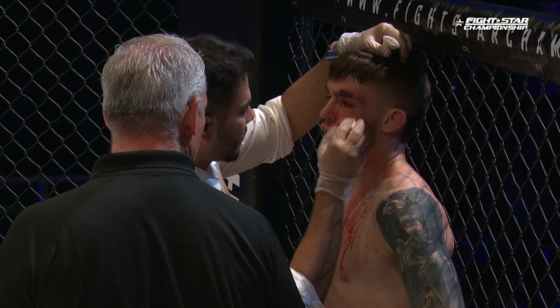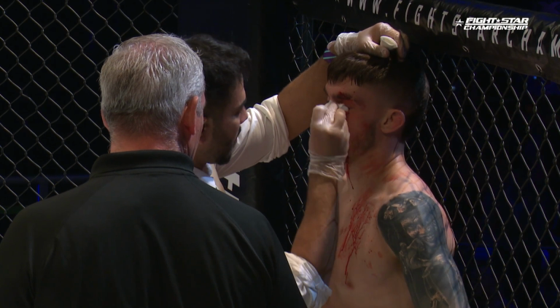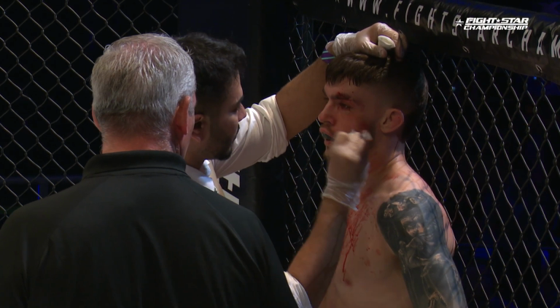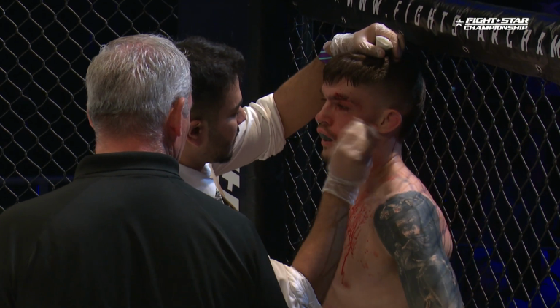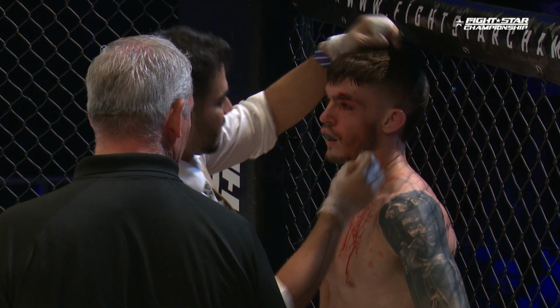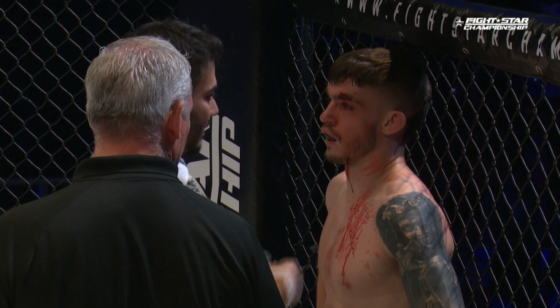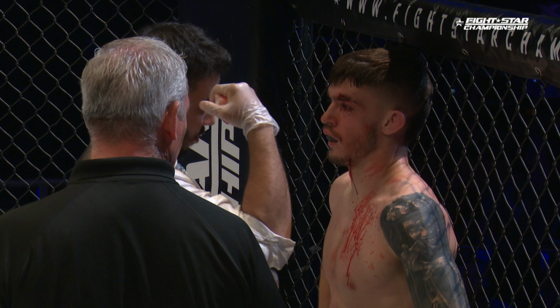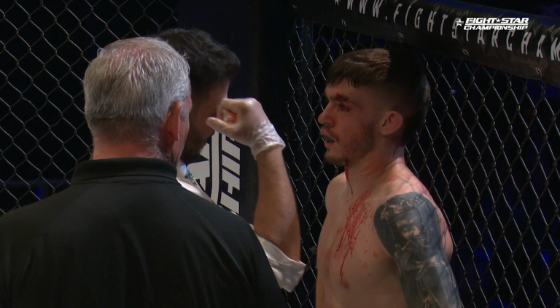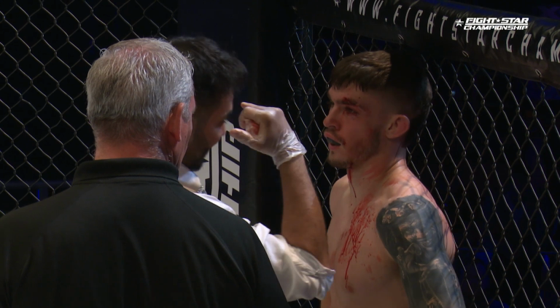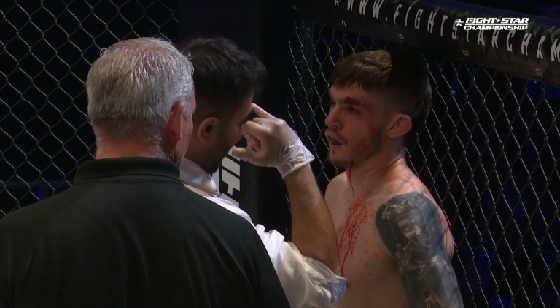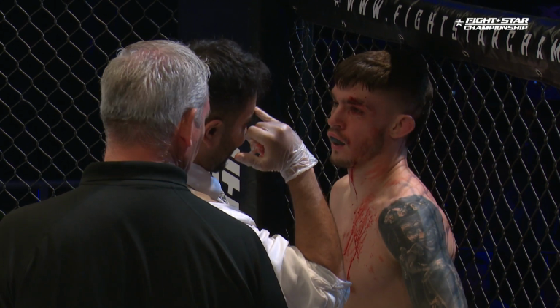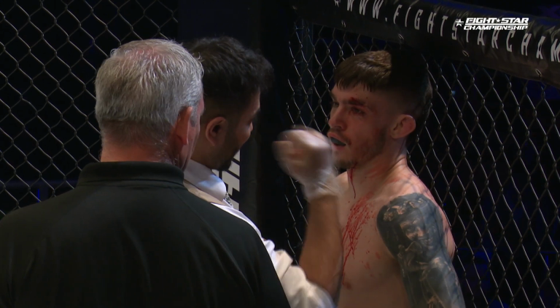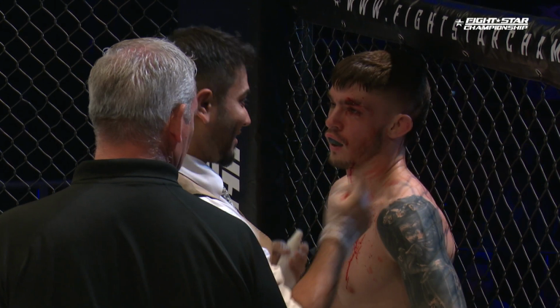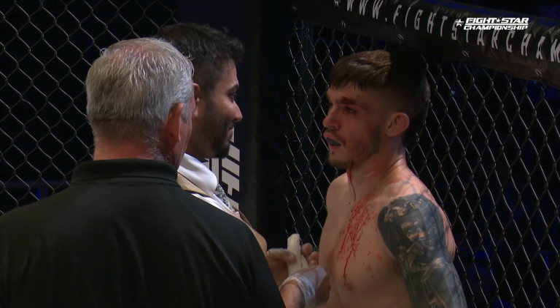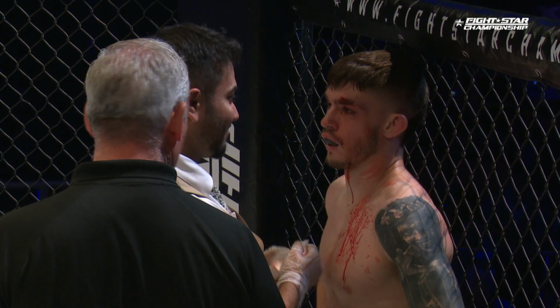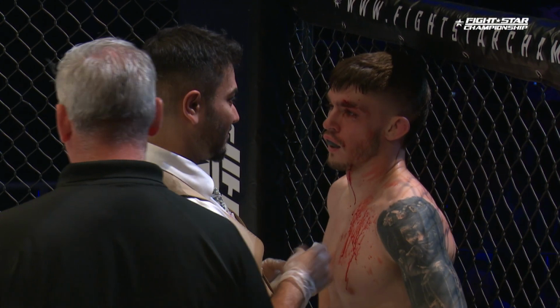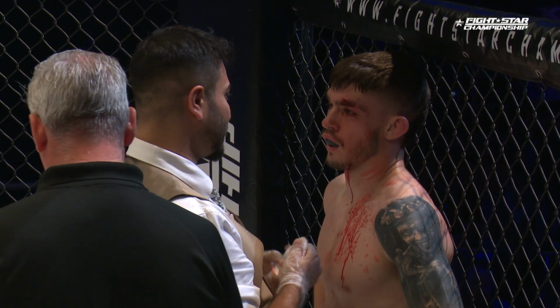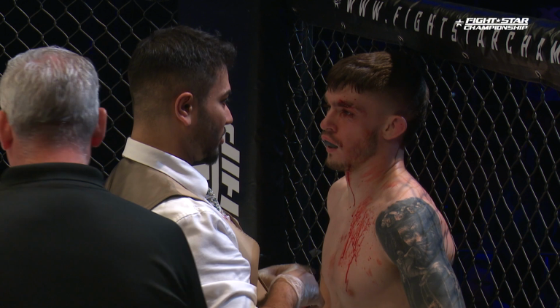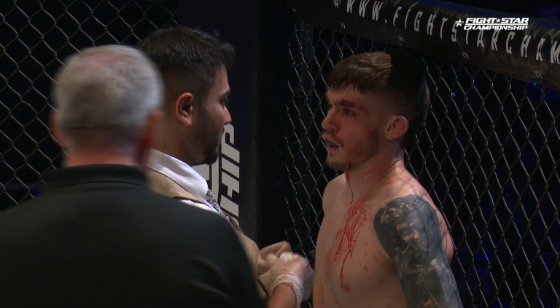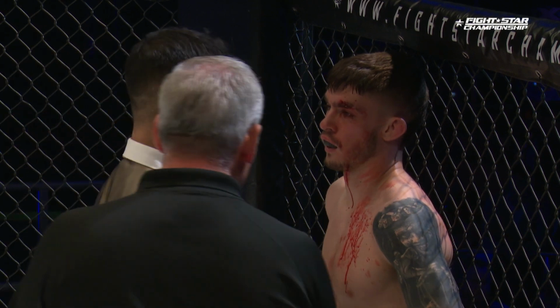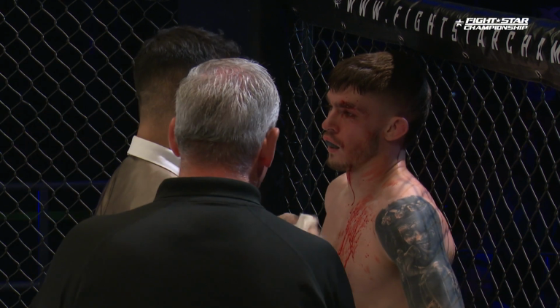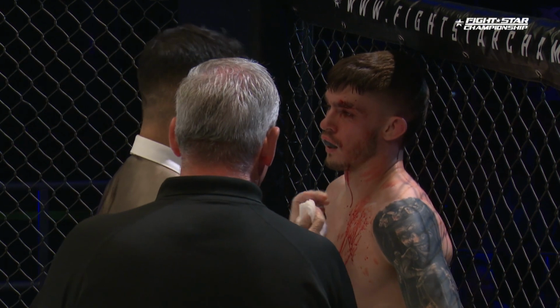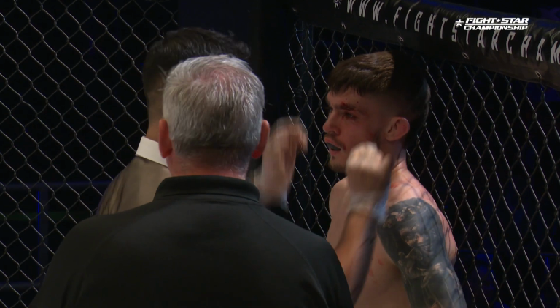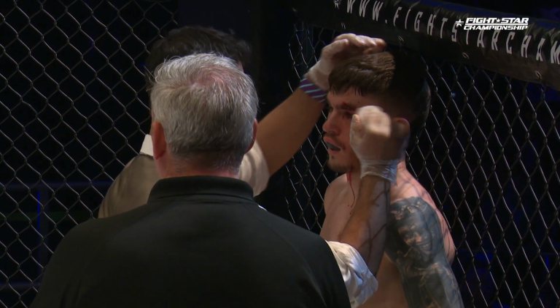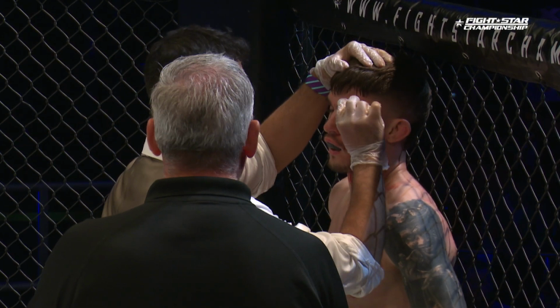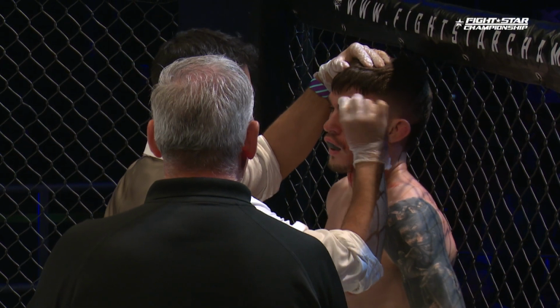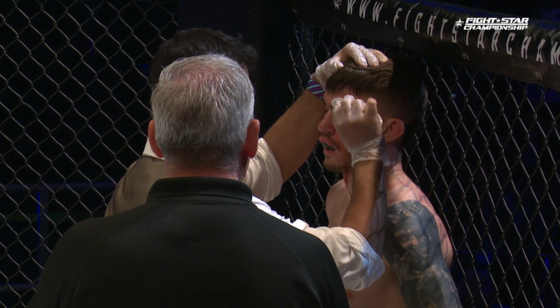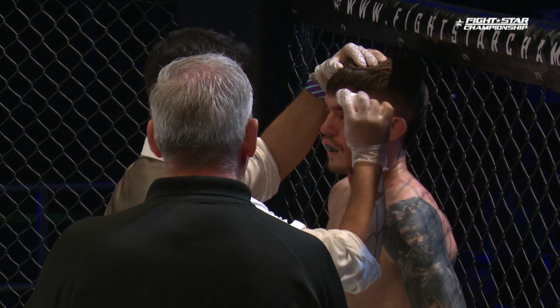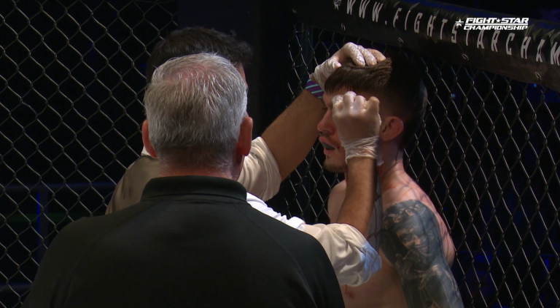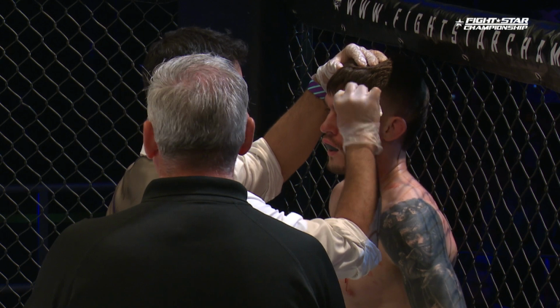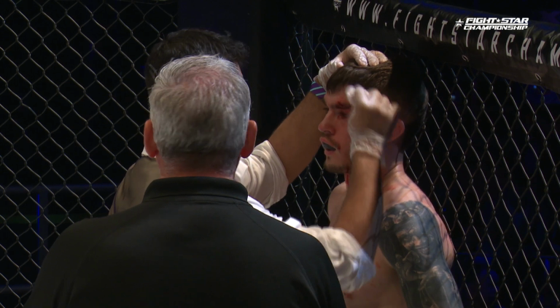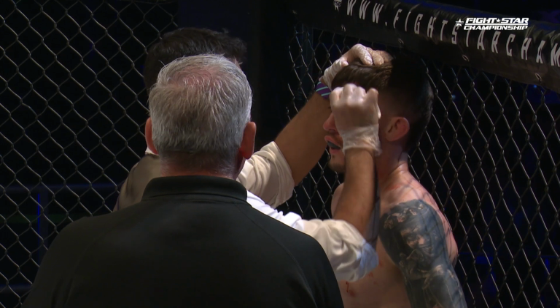It all depends on what Baker says — if he says he can see, he continues; if he says he can't see, that's it. Look at the face there — the doctor doesn't look too keen. He's going 'eh,' let's see what it looks like when he takes a closer look.